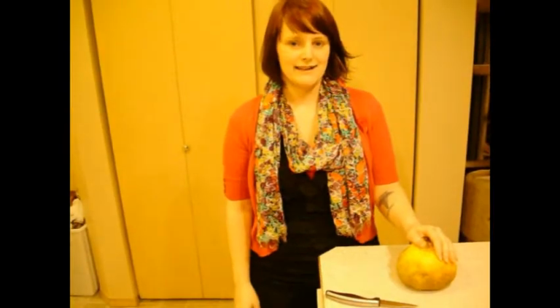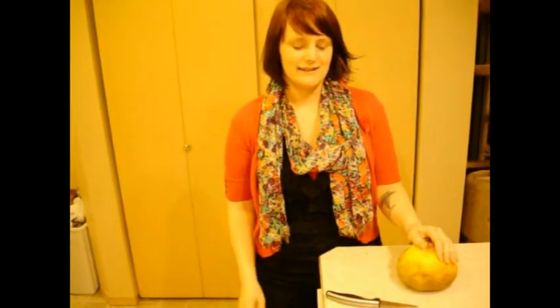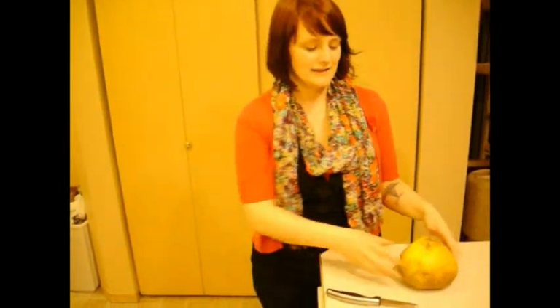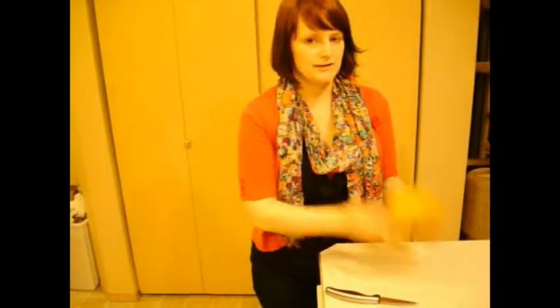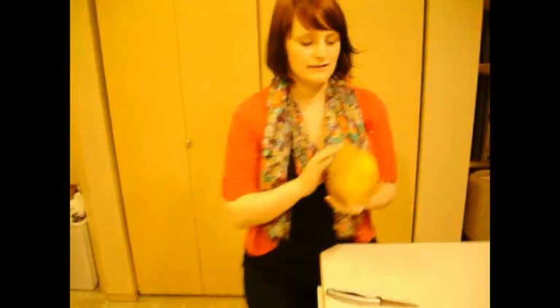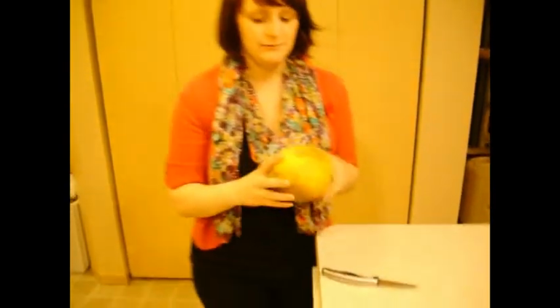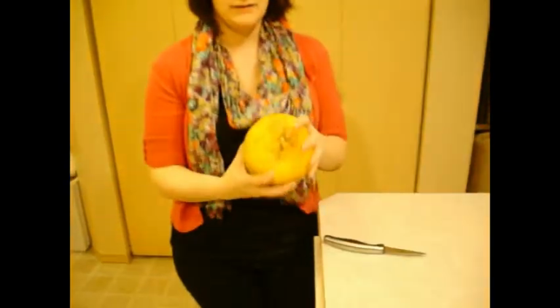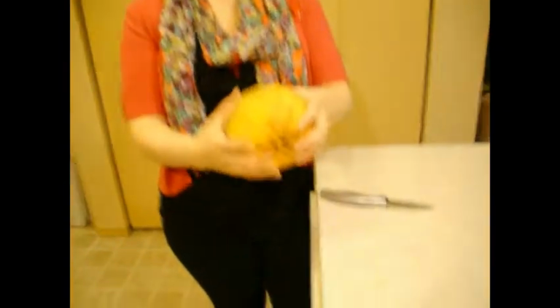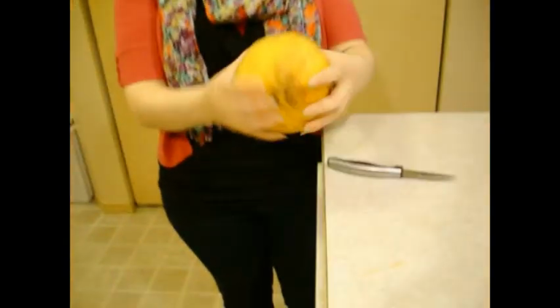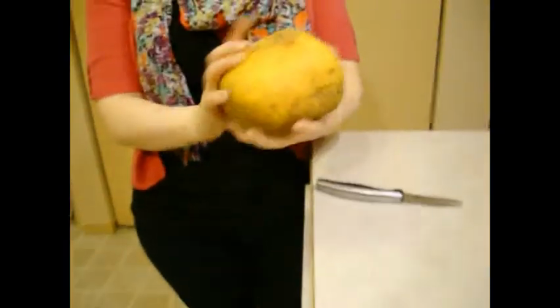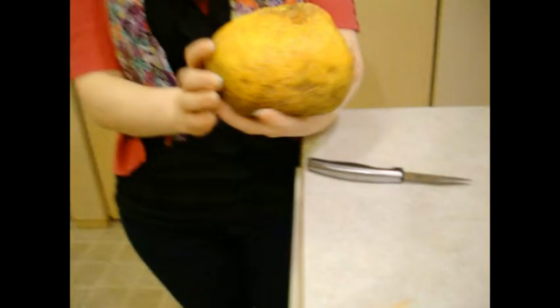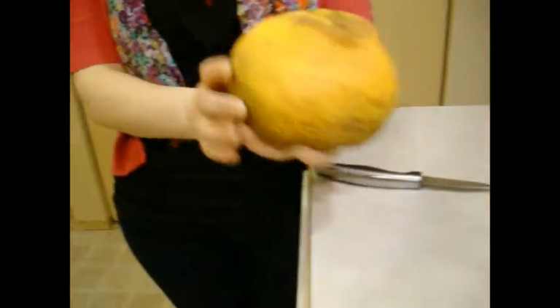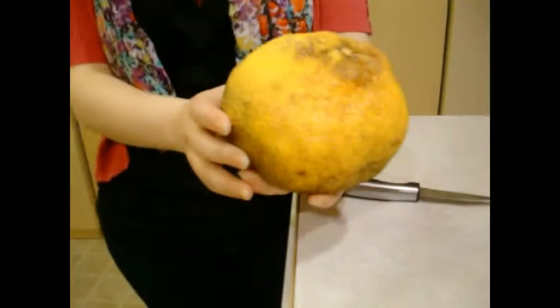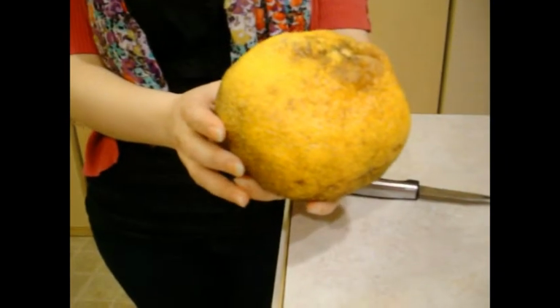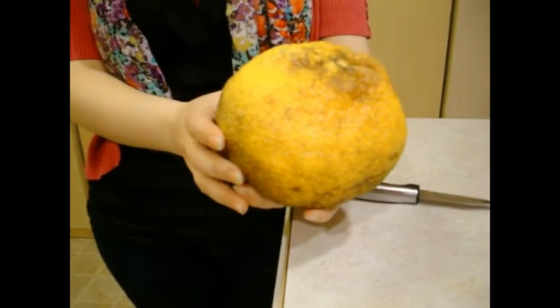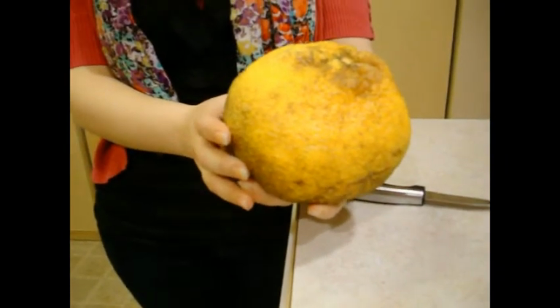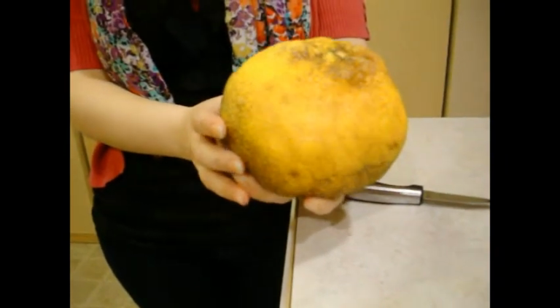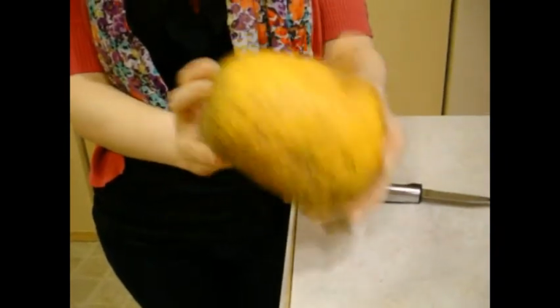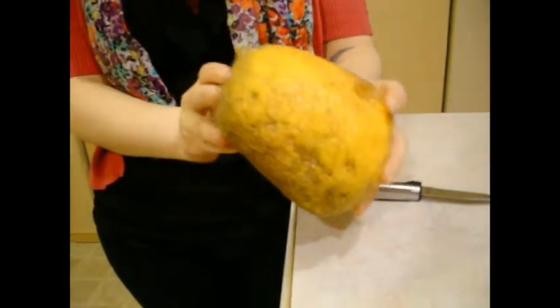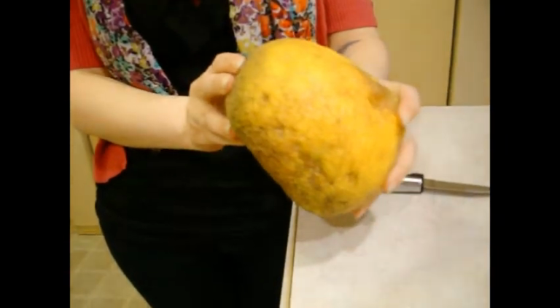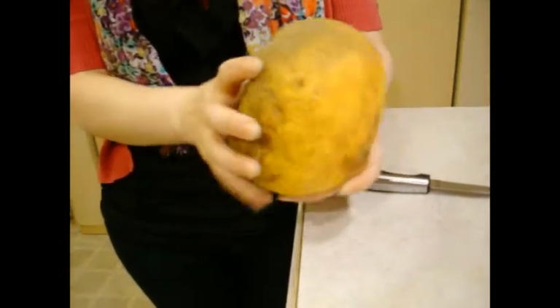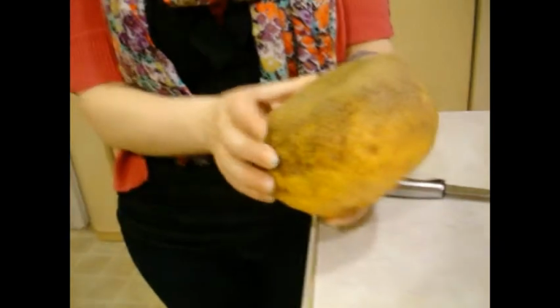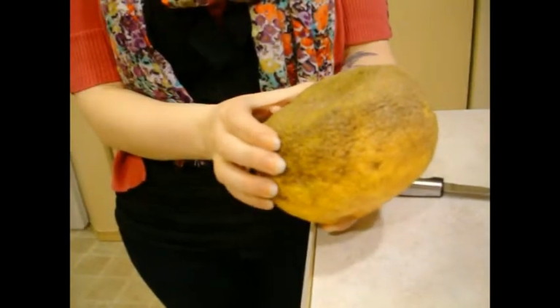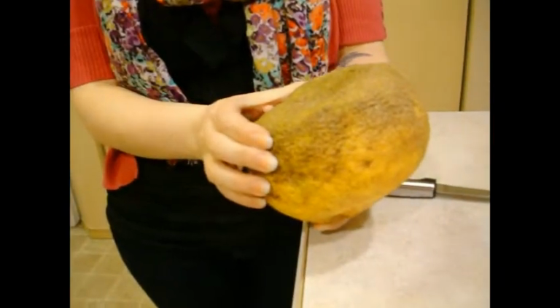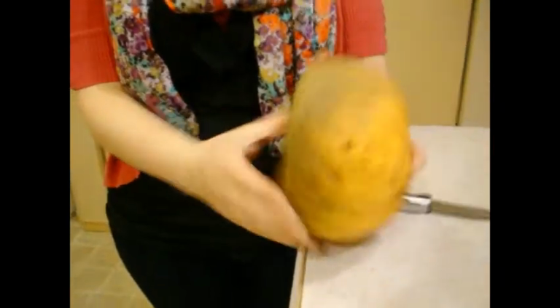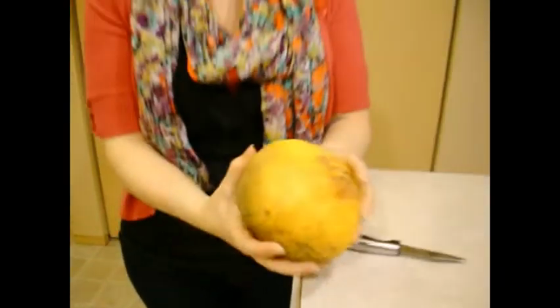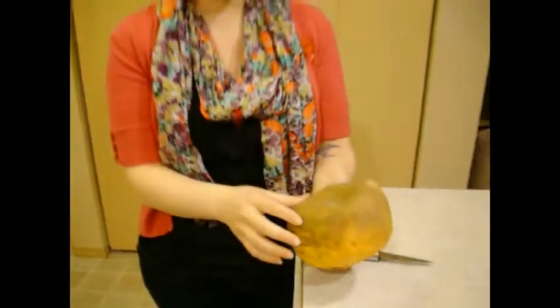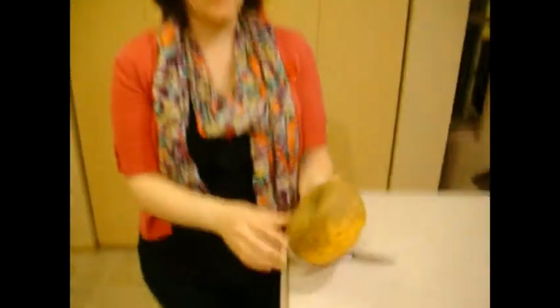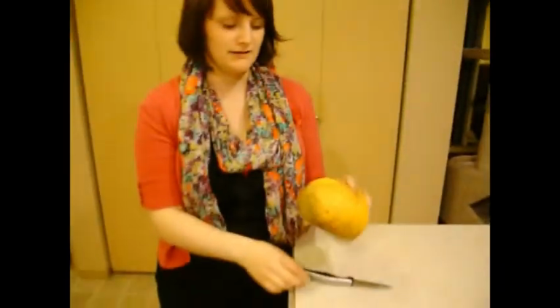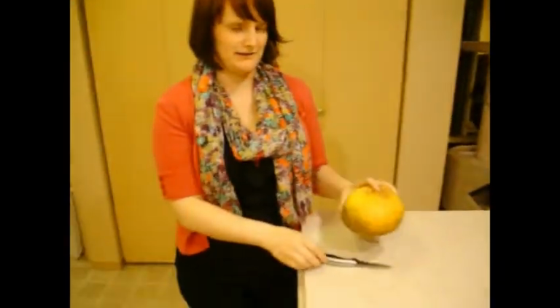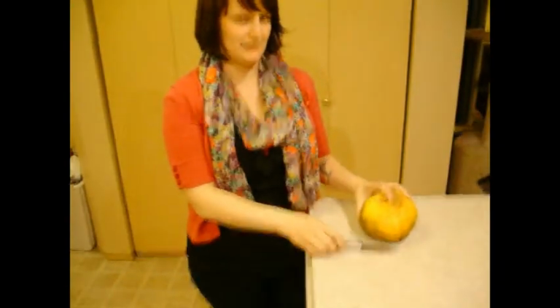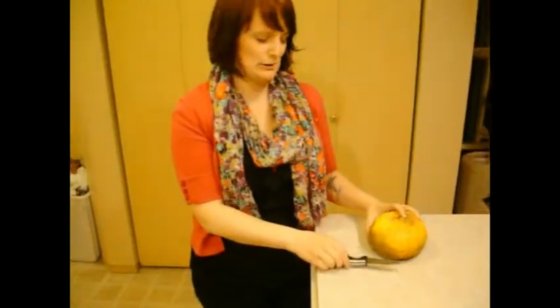Hi there! Today we're doing the ugly fruit, which appears to be some sort of citrus family type fruit. It looks kind of like a pomelo, but like a pomelo that sat there for too long.